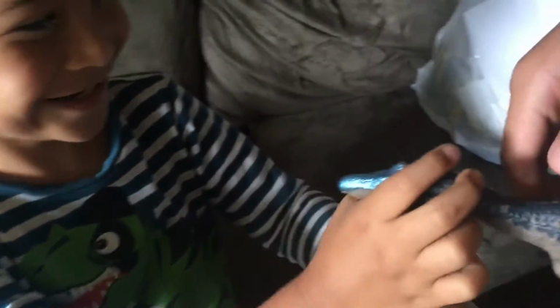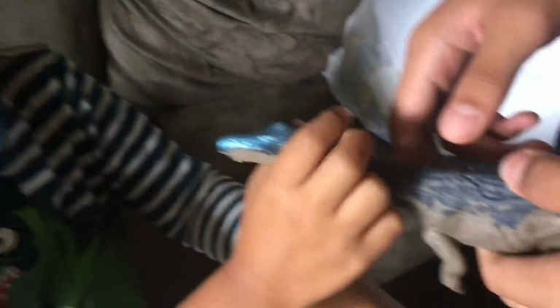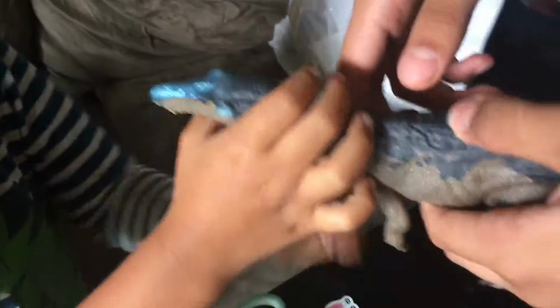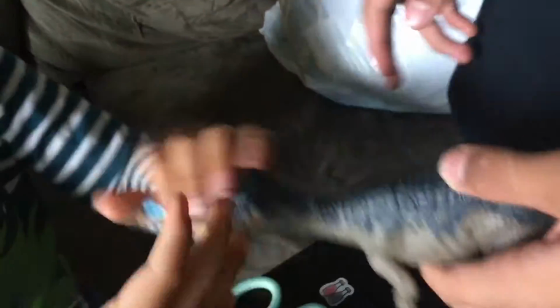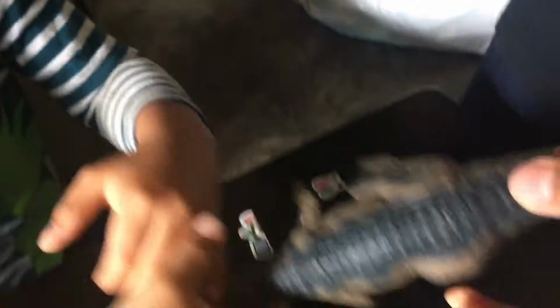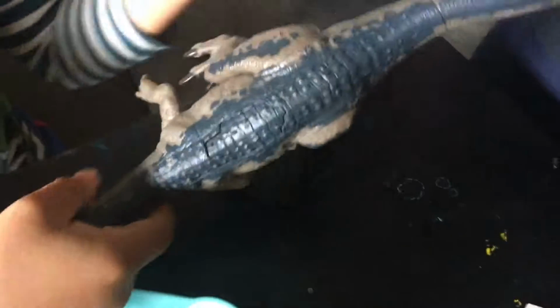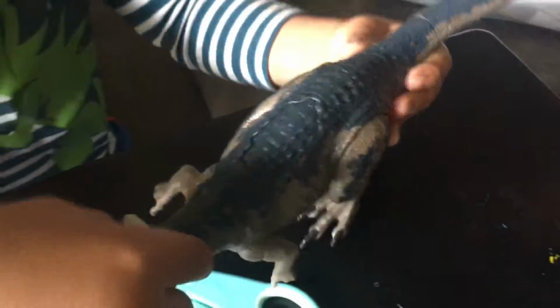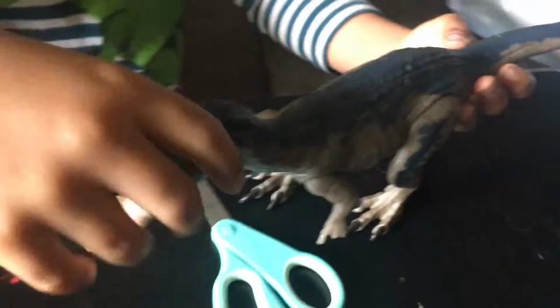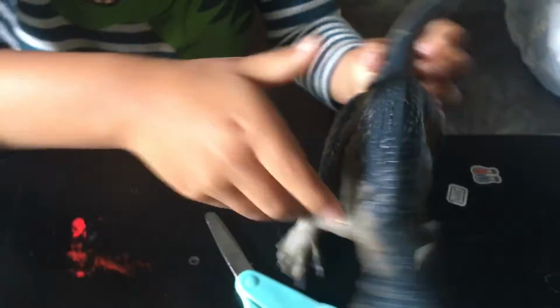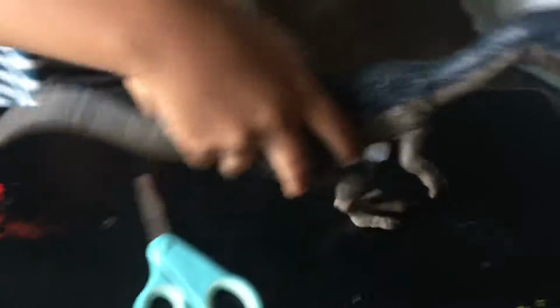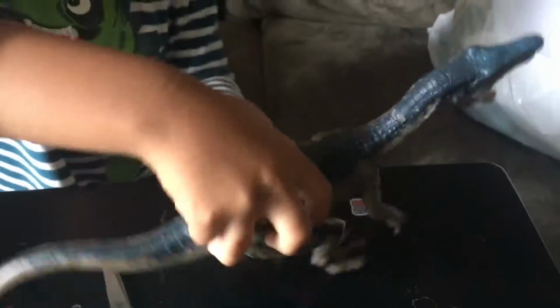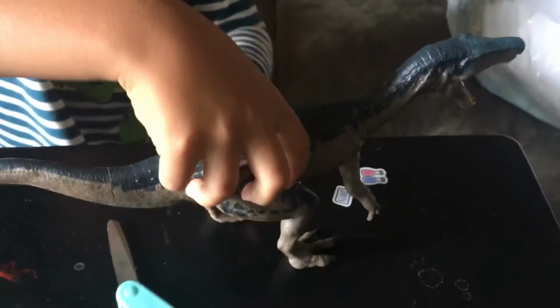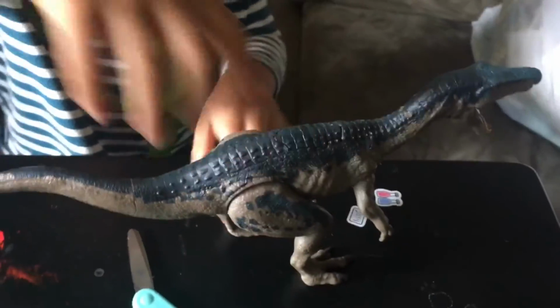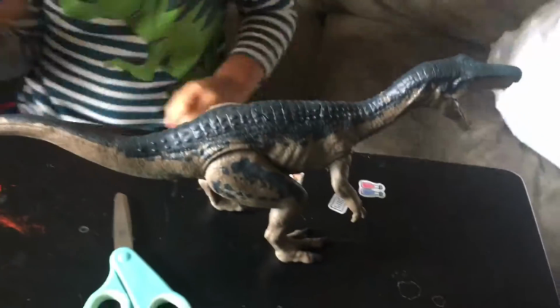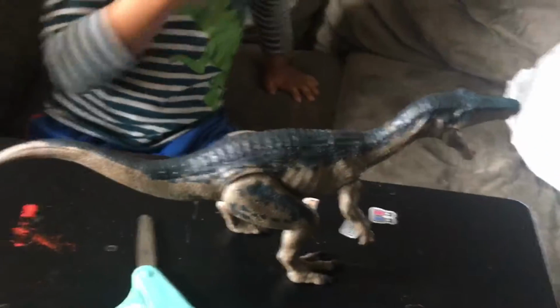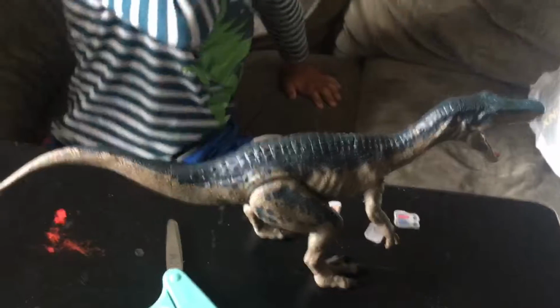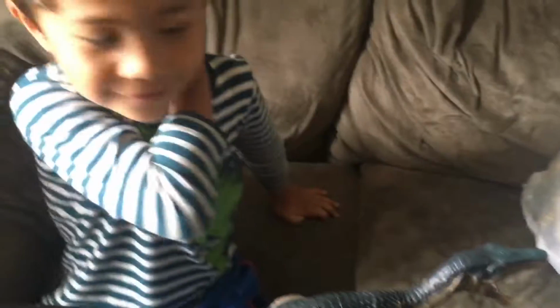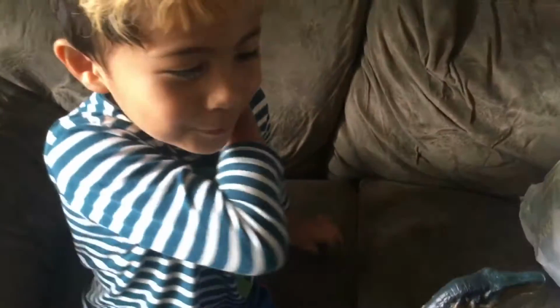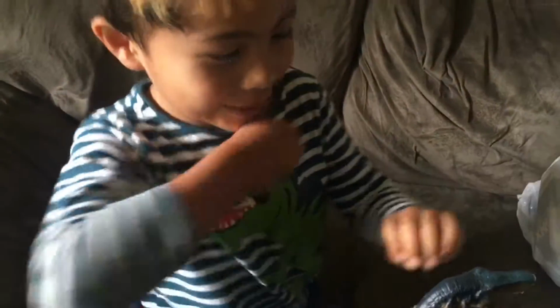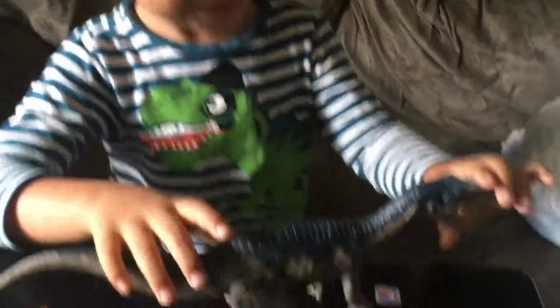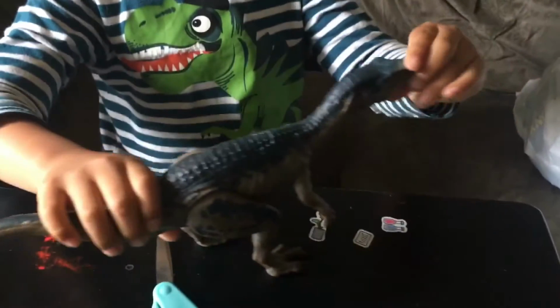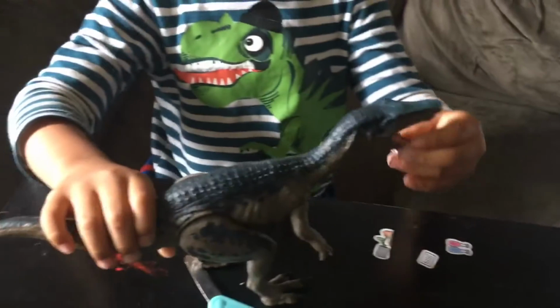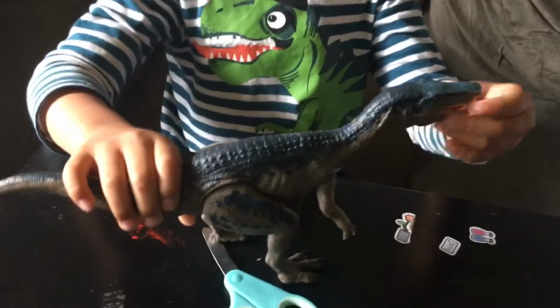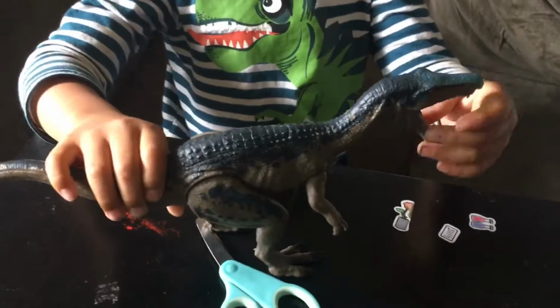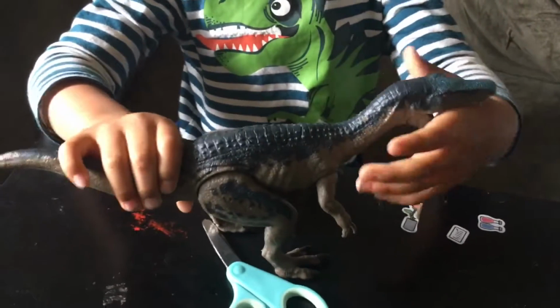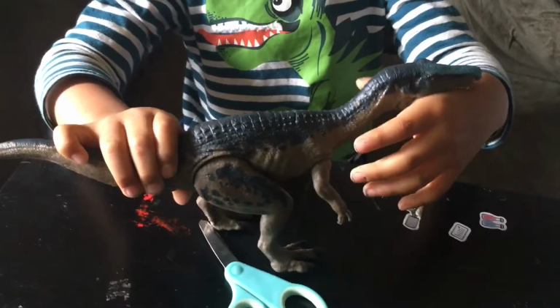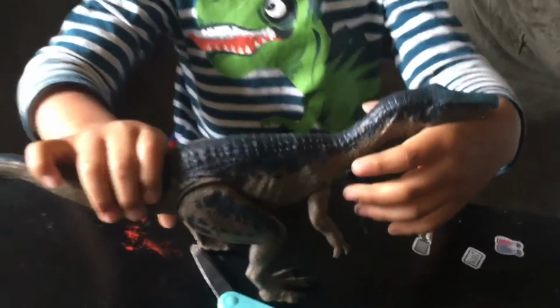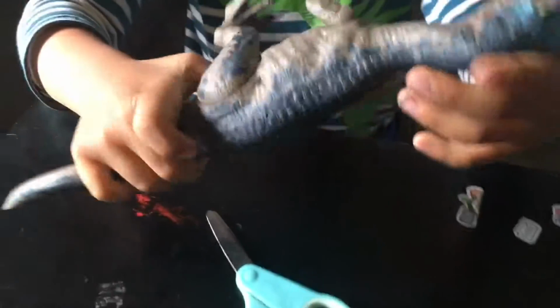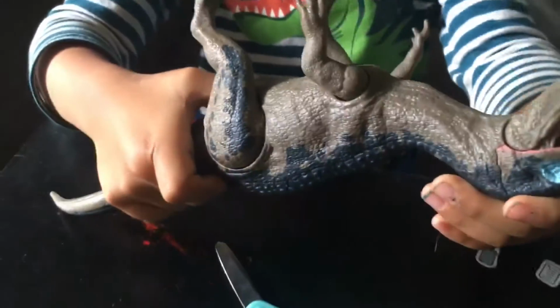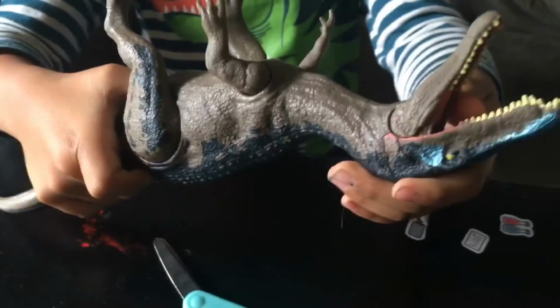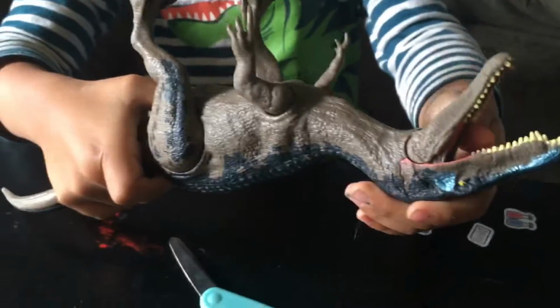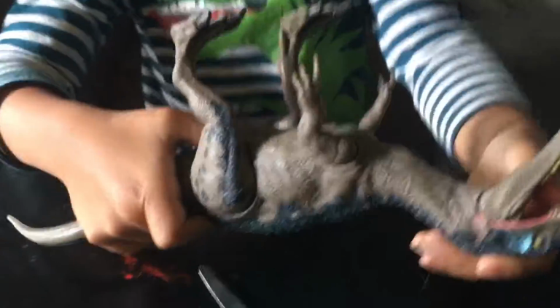He's biting your thumb! Look at the tail — this is so cool. And what kind of dinosaur is it? Baryonyx! And what does a Baryonyx eat? Fish and meat! That's great.